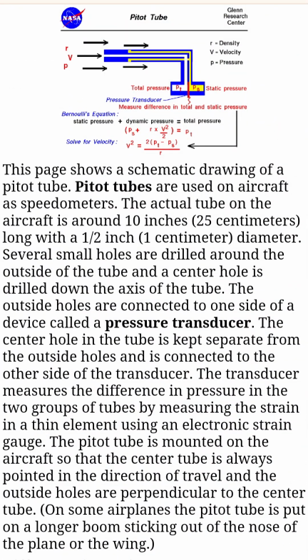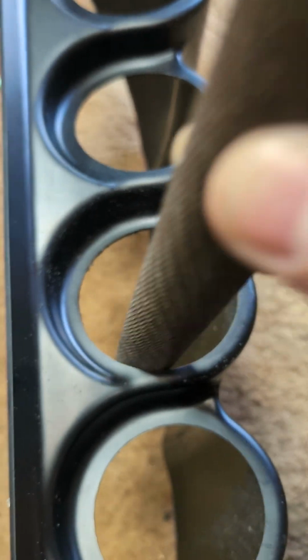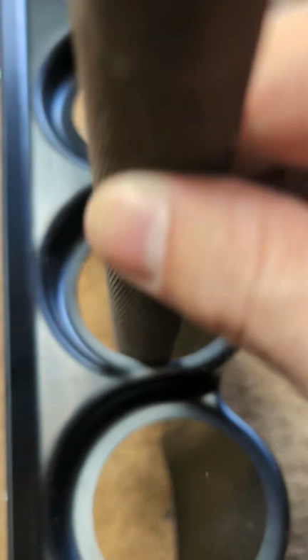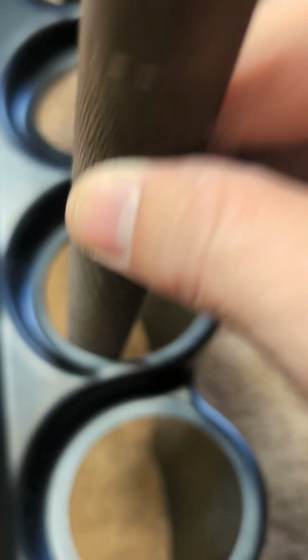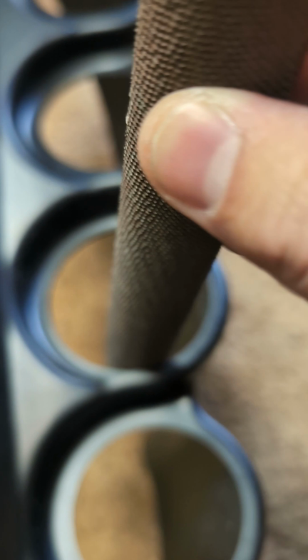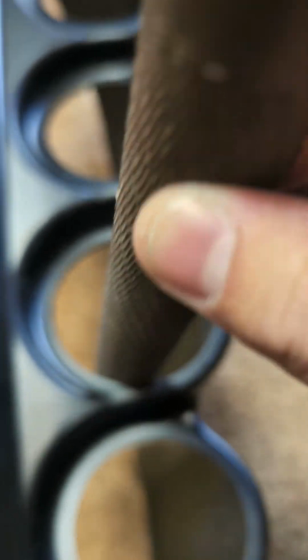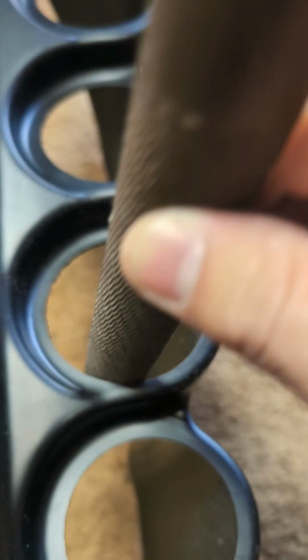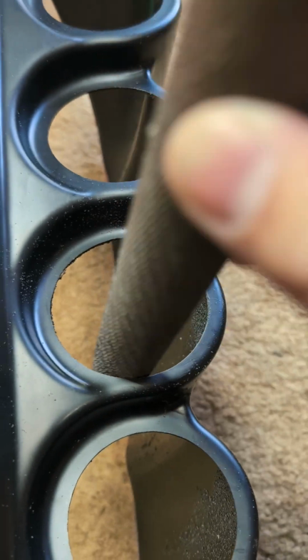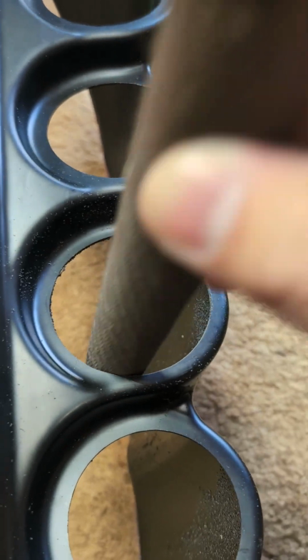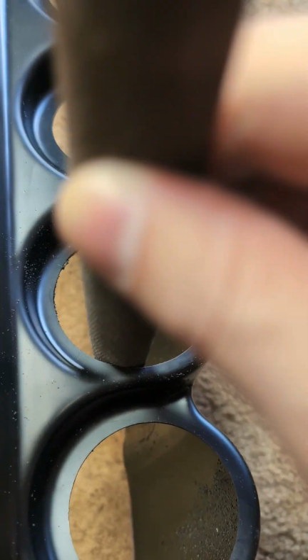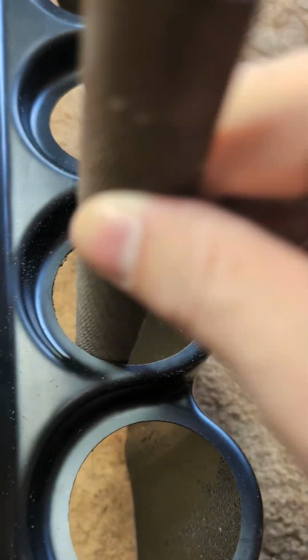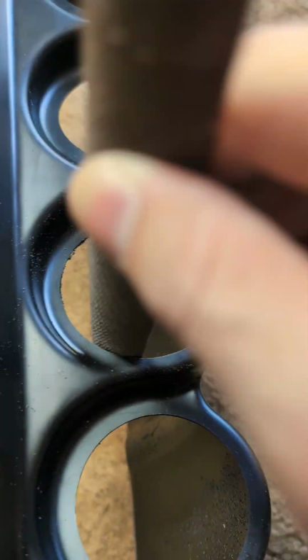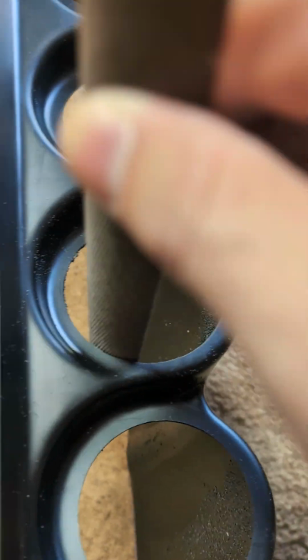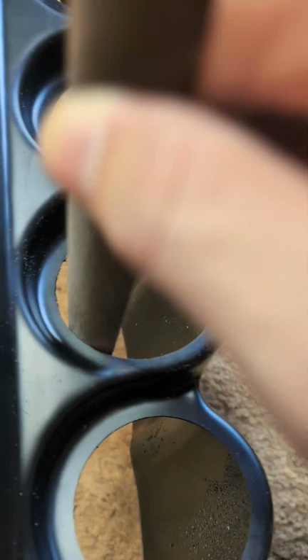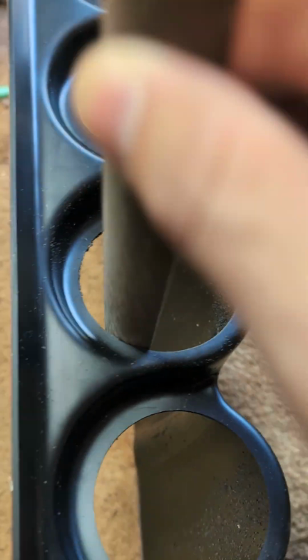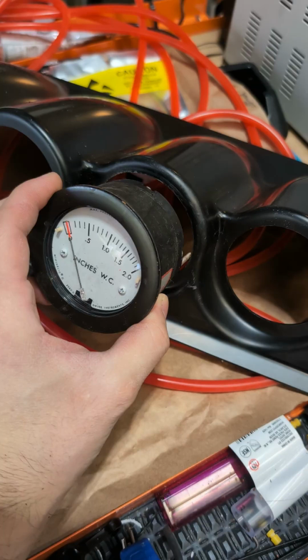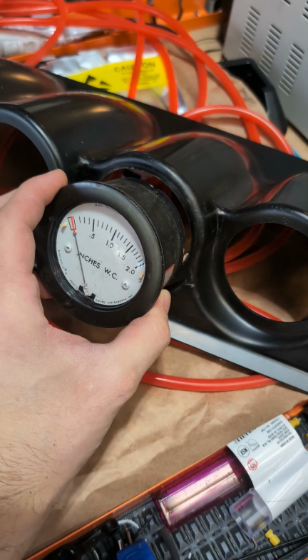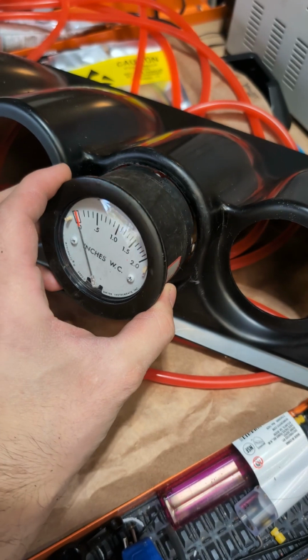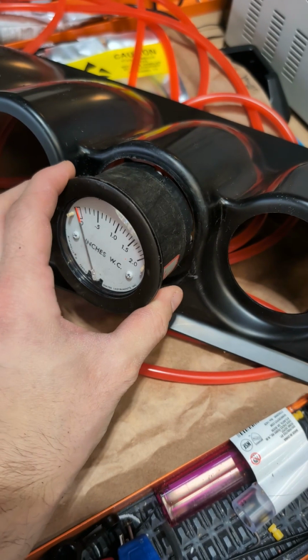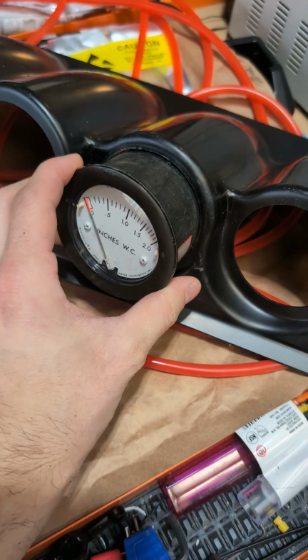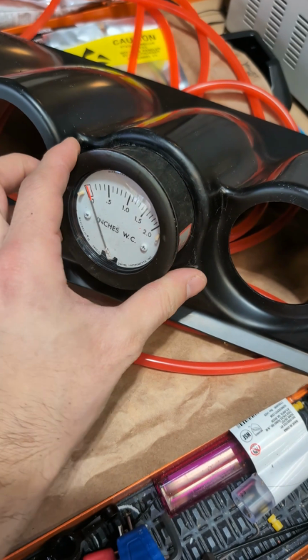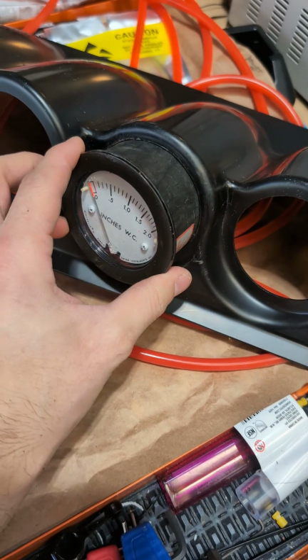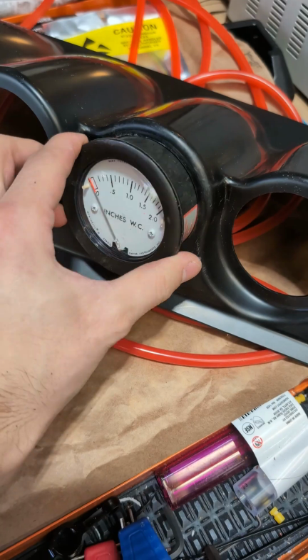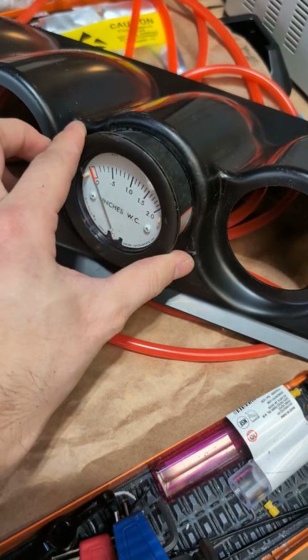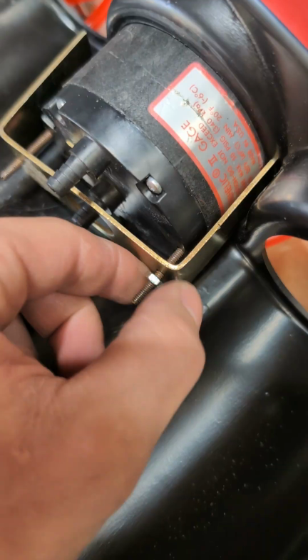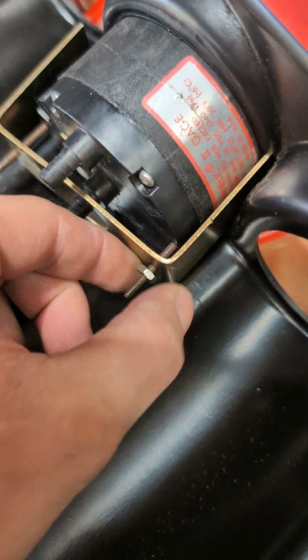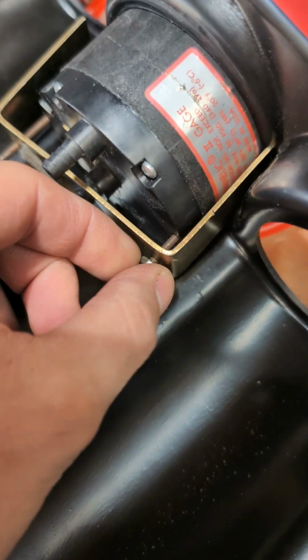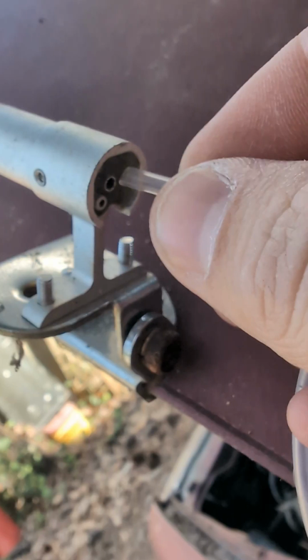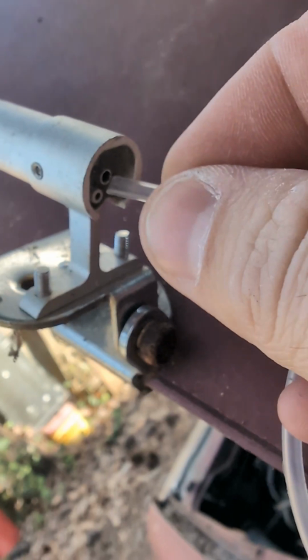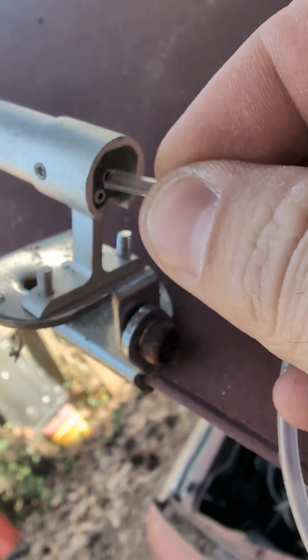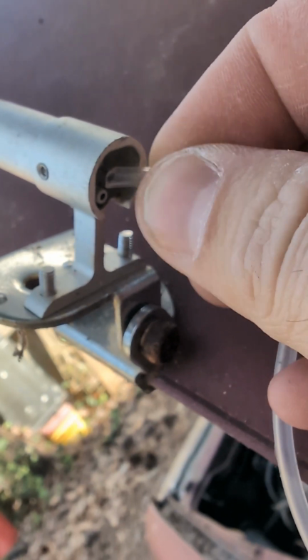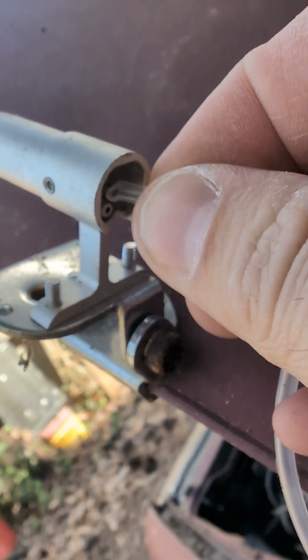Mounting the differential pressure gauge required some minor modifications to my gauge cluster, but once the pressure gauge was secured in the mount, all that was left to do was to connect some tubing.